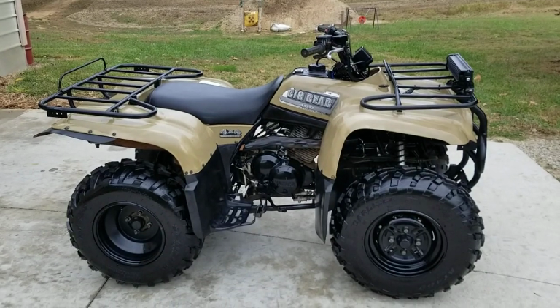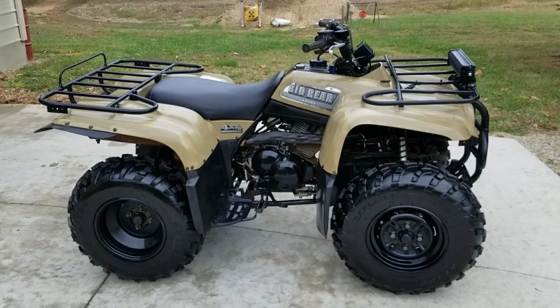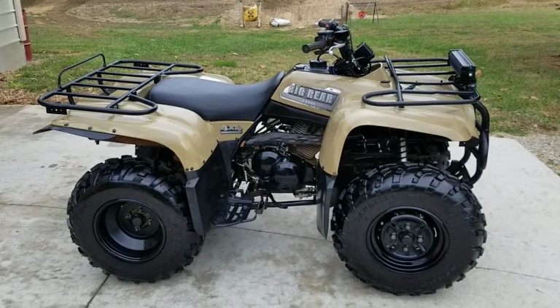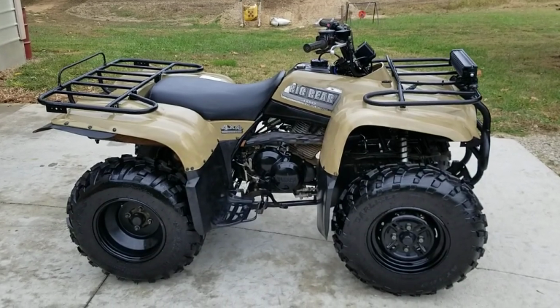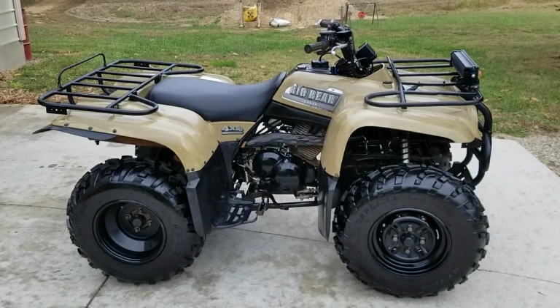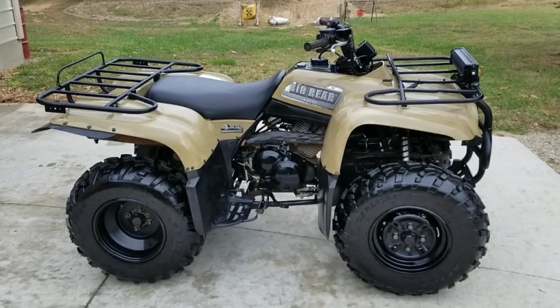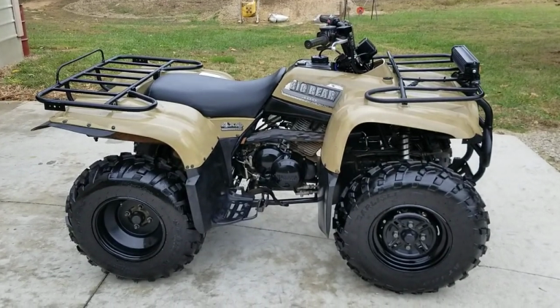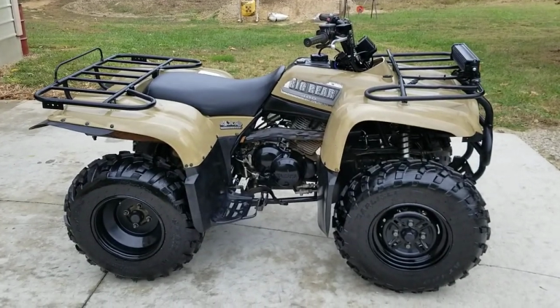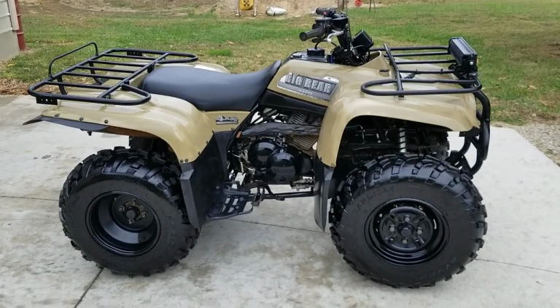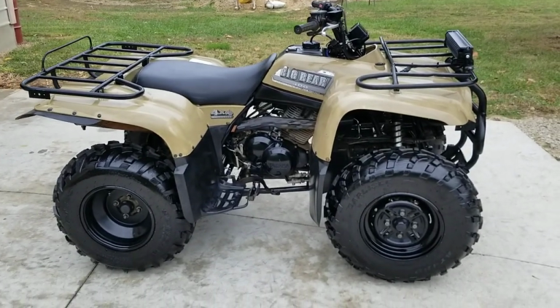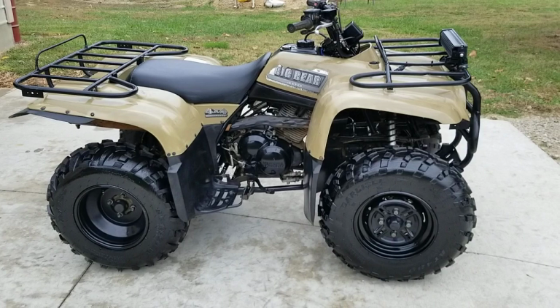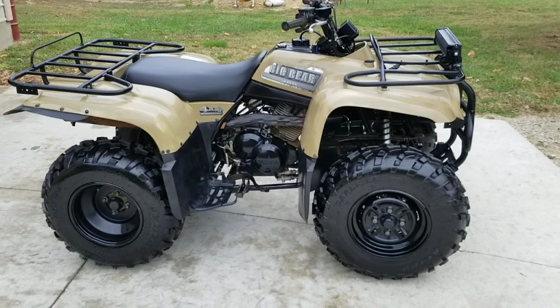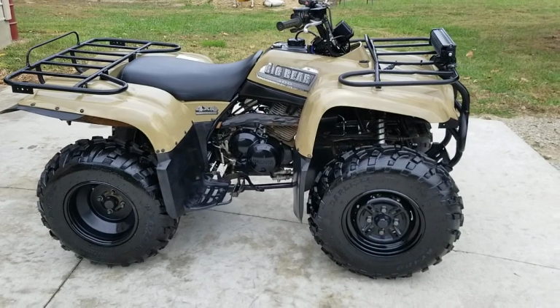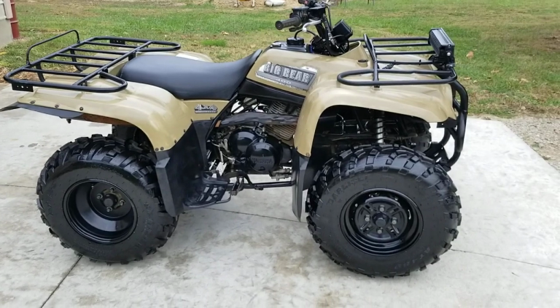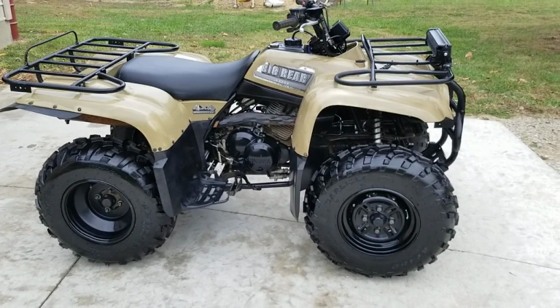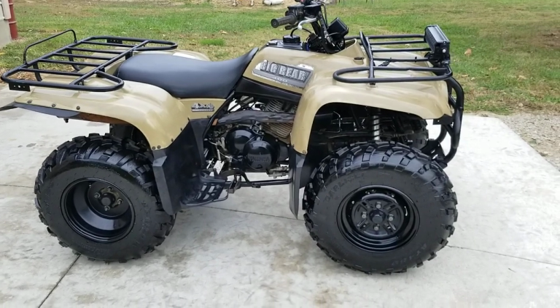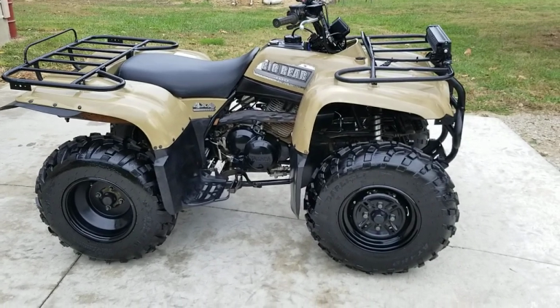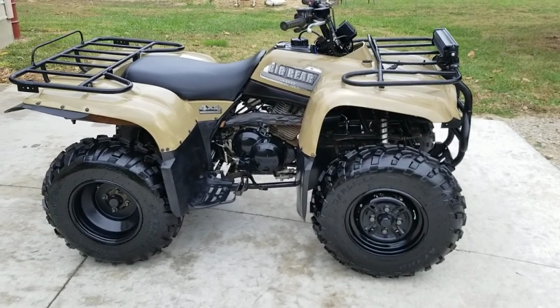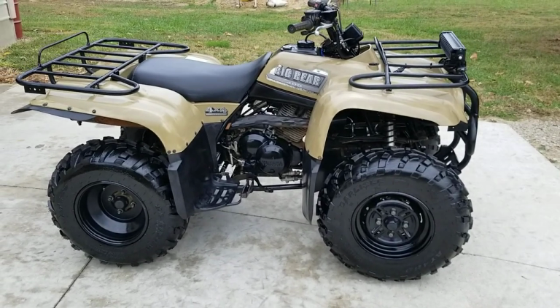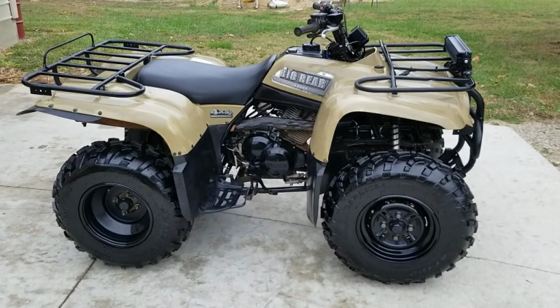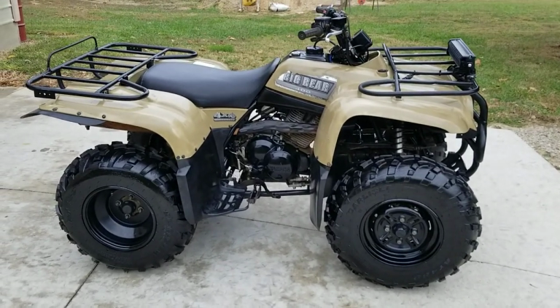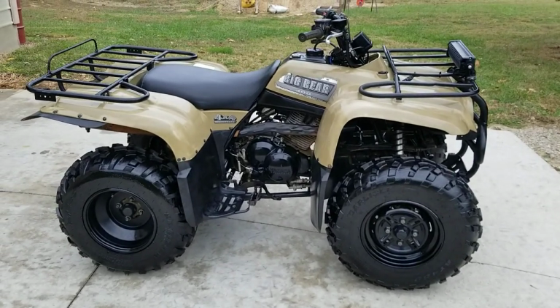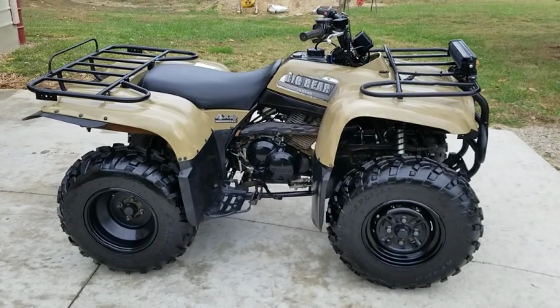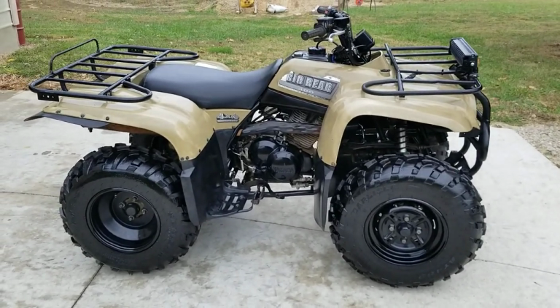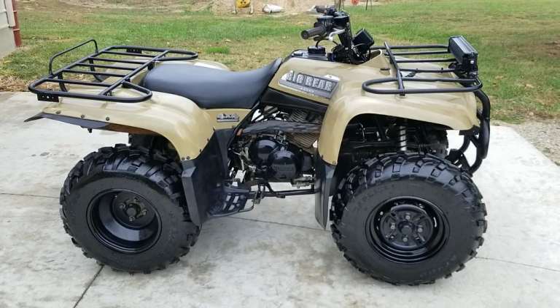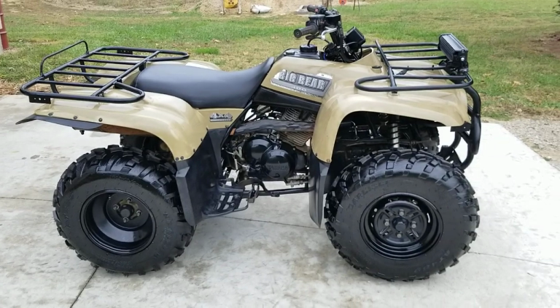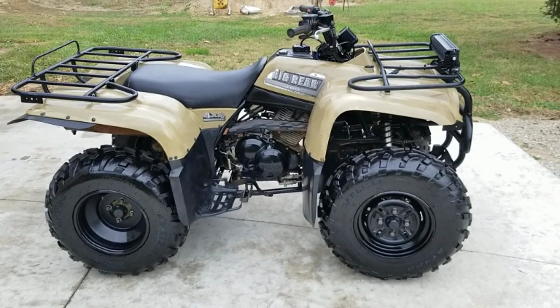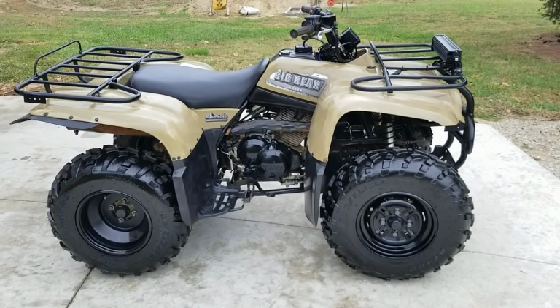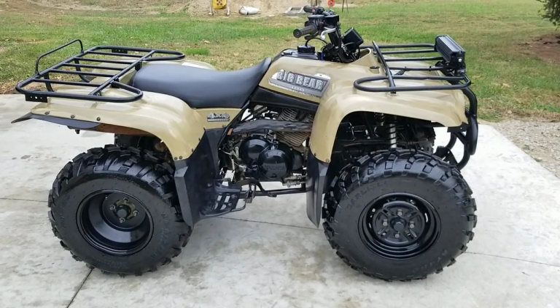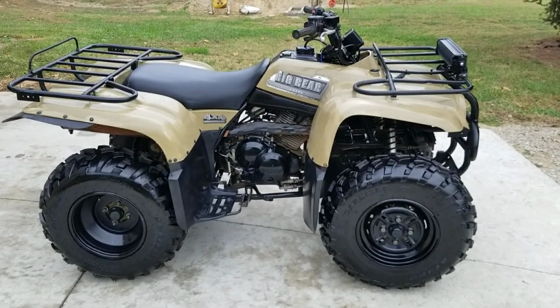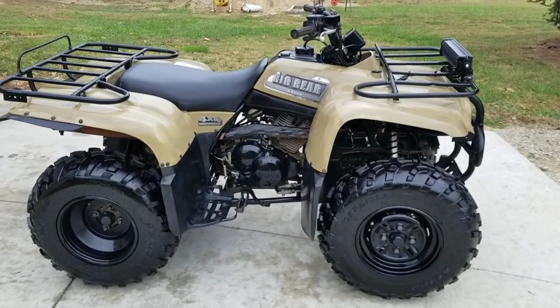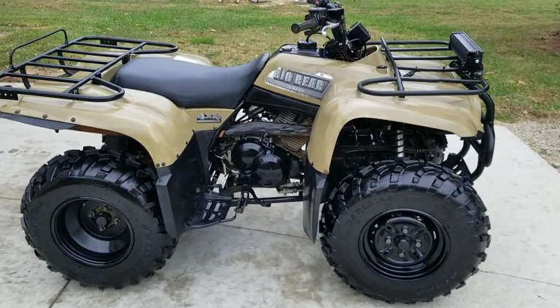Ladies and gentlemen, may I have your attention please. This is a 2003 Yamaha Big Bear 400. This is a five-speed foot shift. This has been garage kept and is in very good condition.